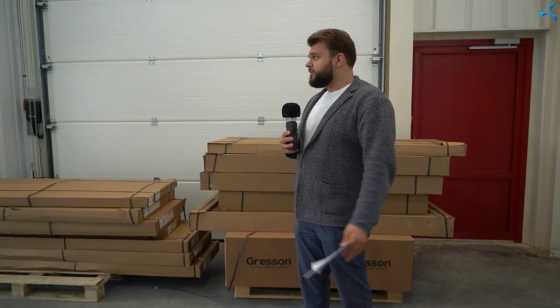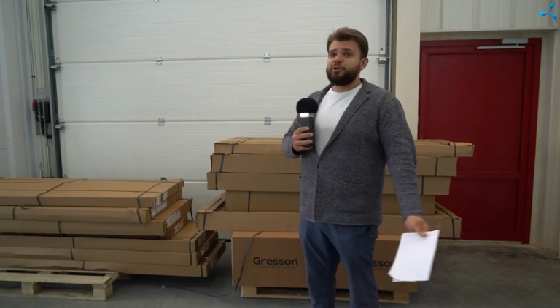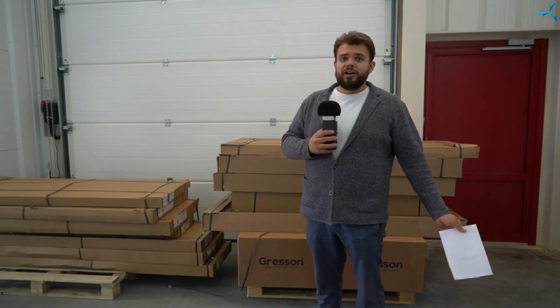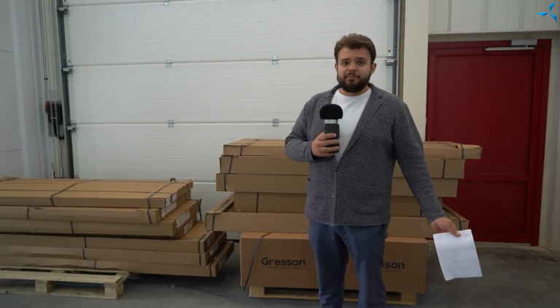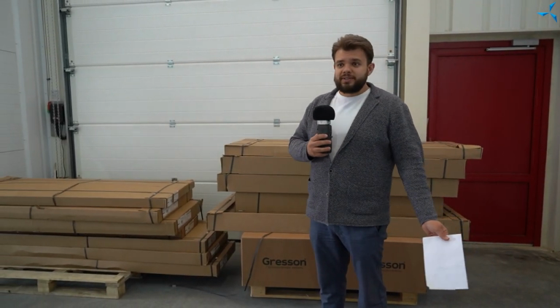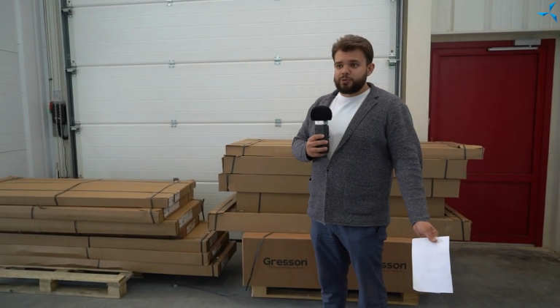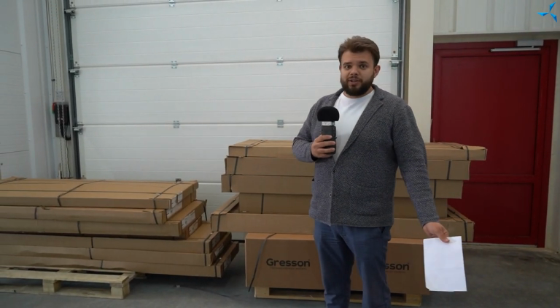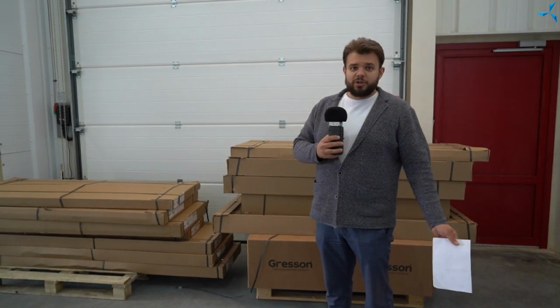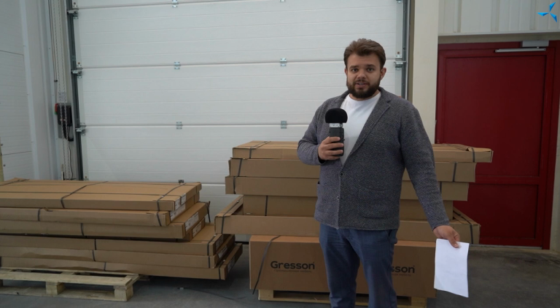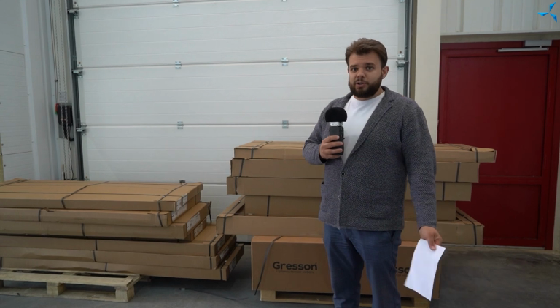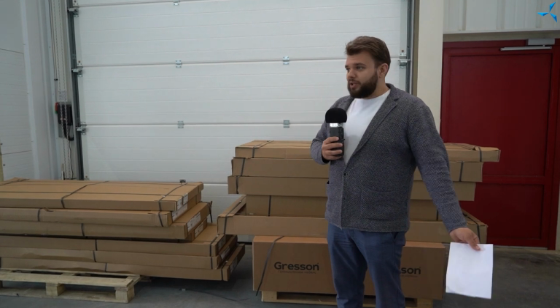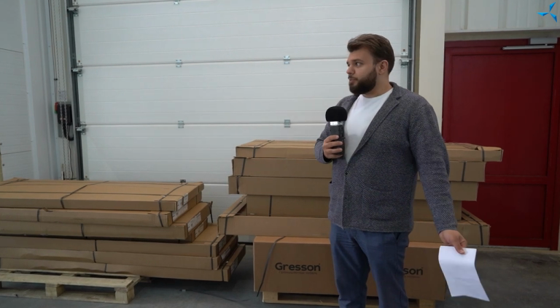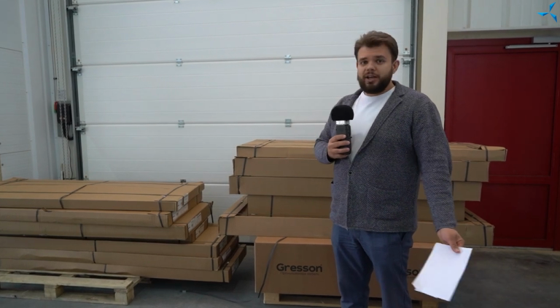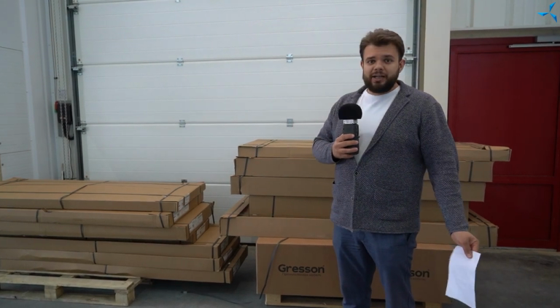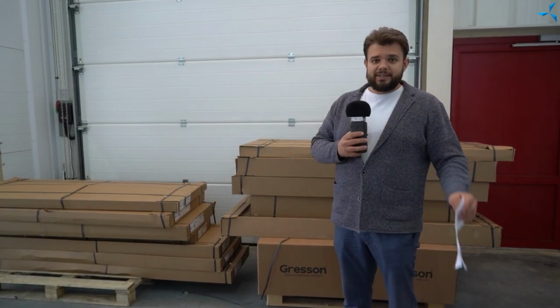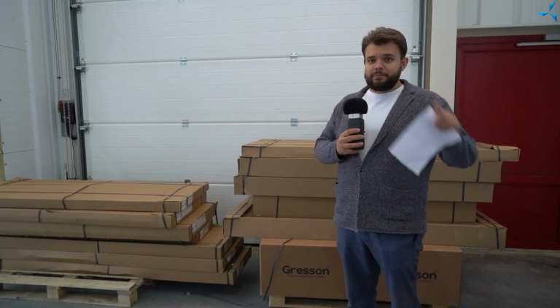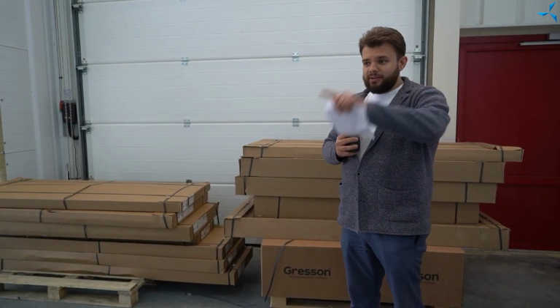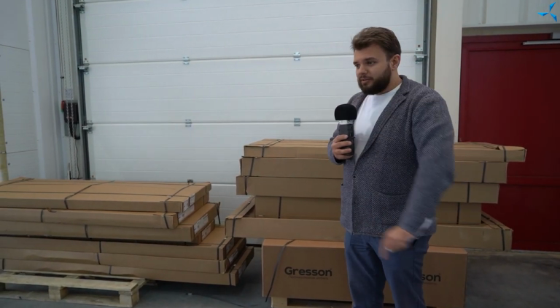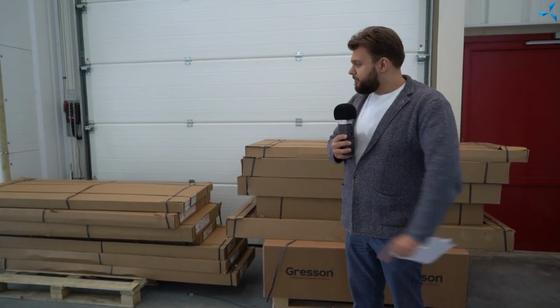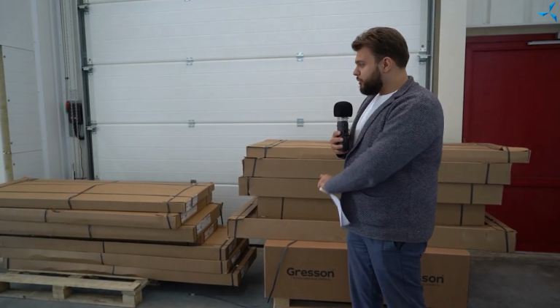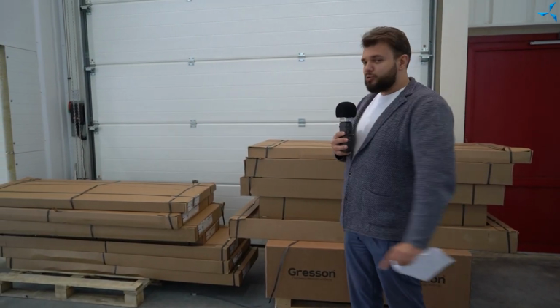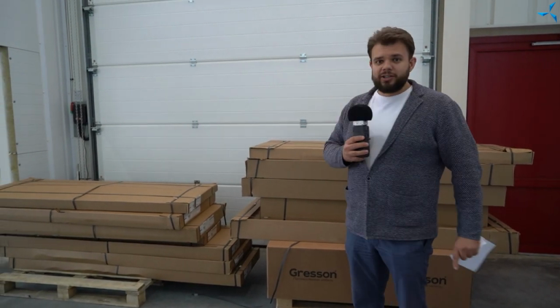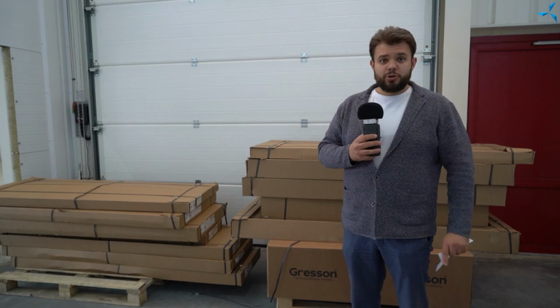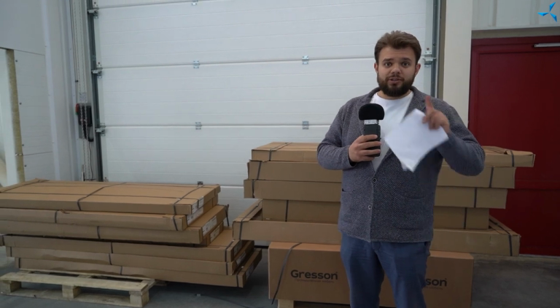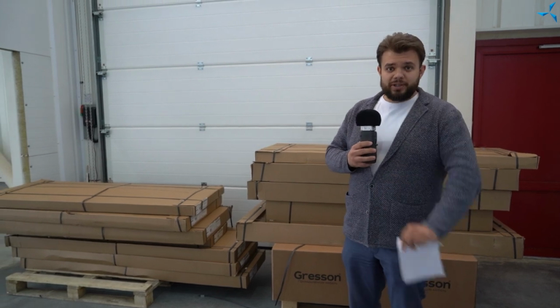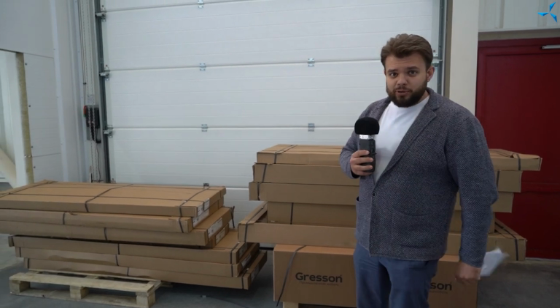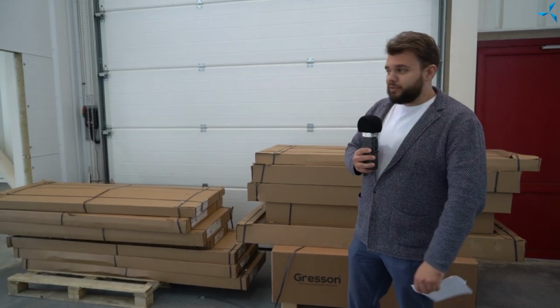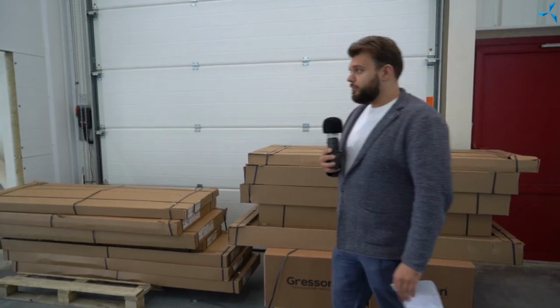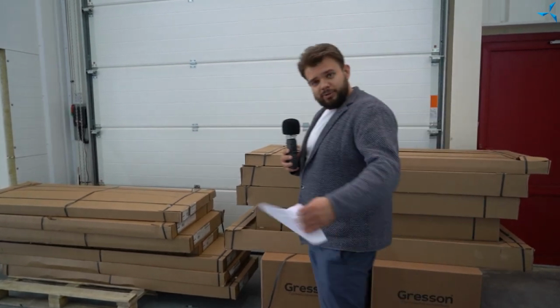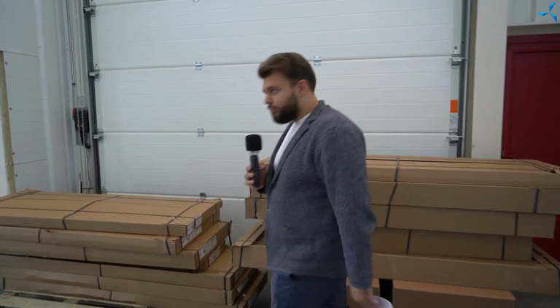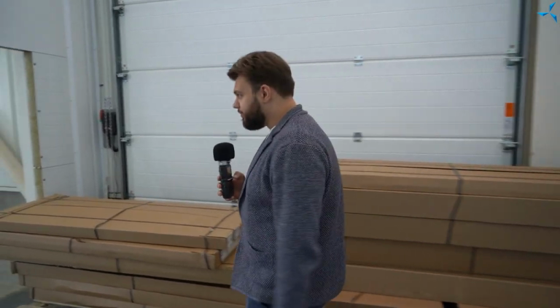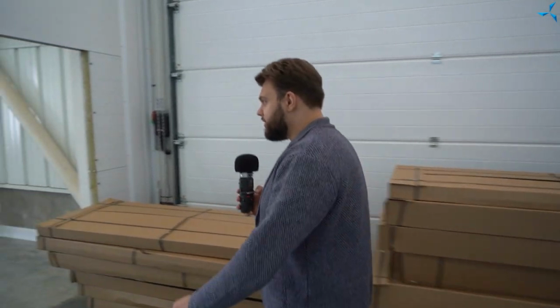Unfortunately, our cameraman did not have time to film the unloading process itself, because plasterboard was also unloaded along with the furniture. But more on that later. Let's move on.